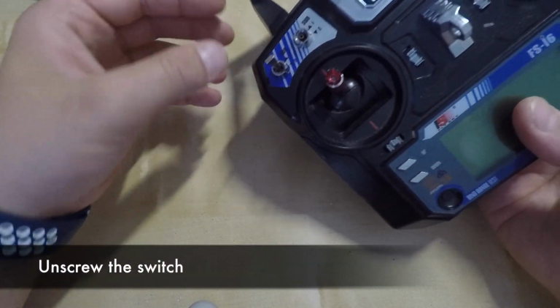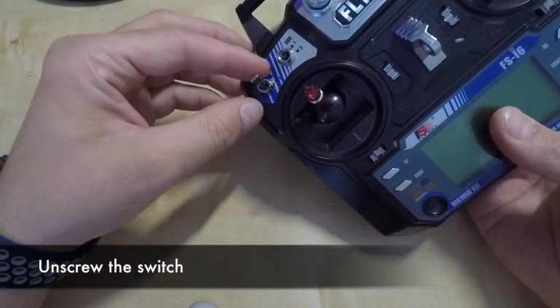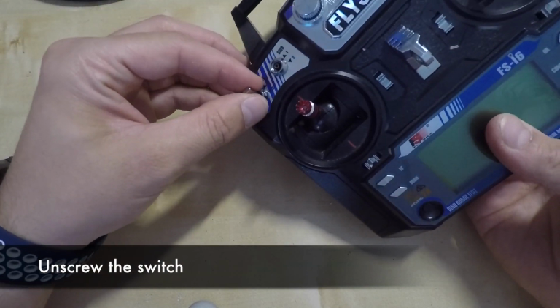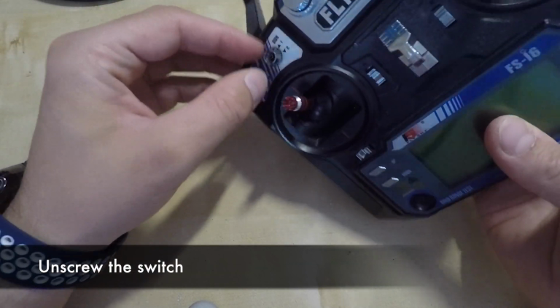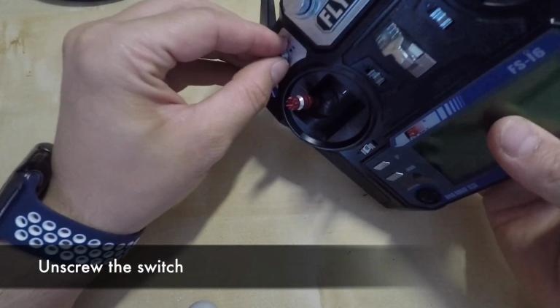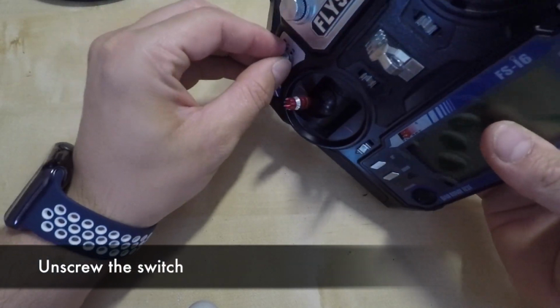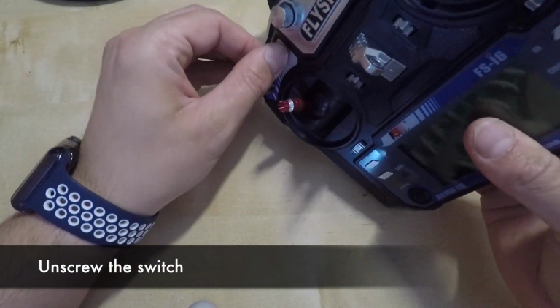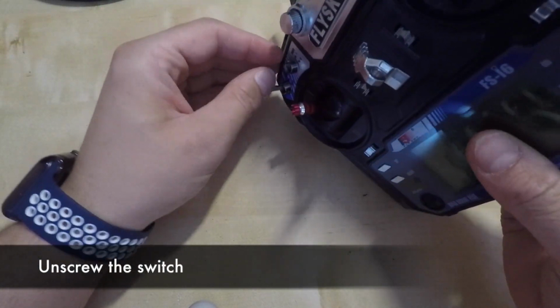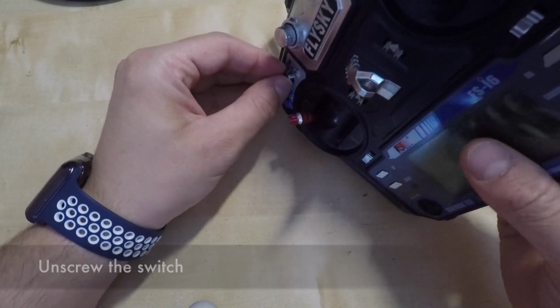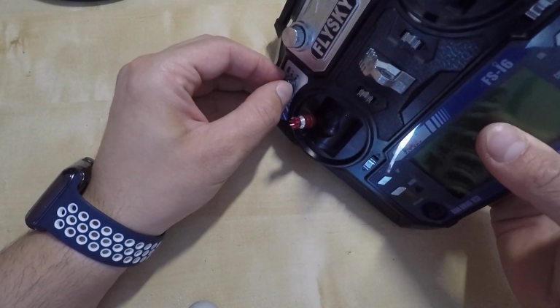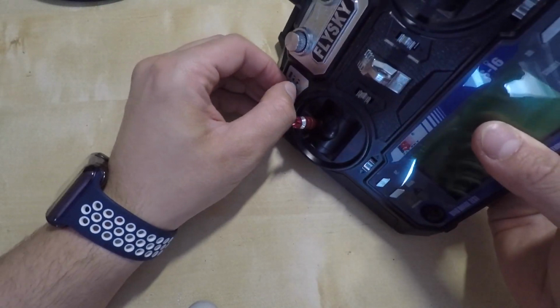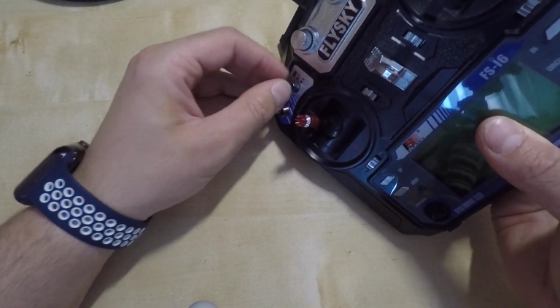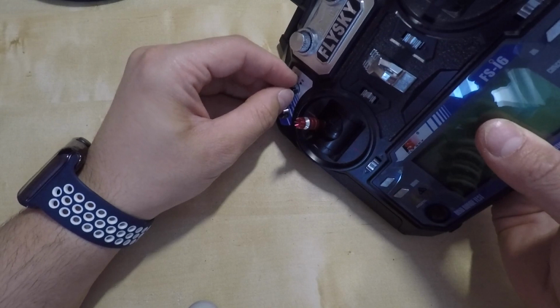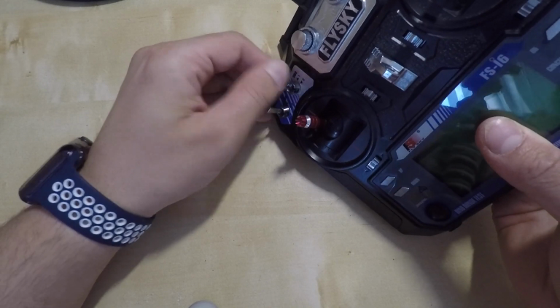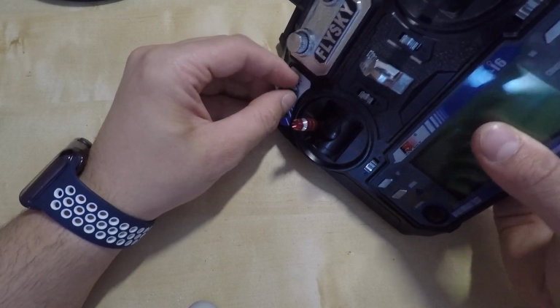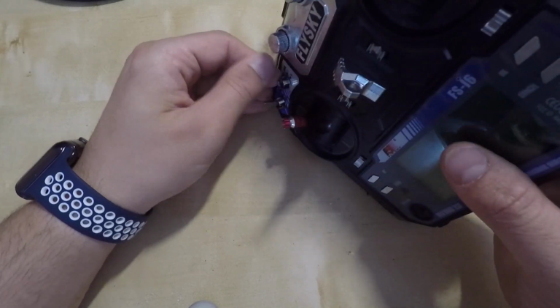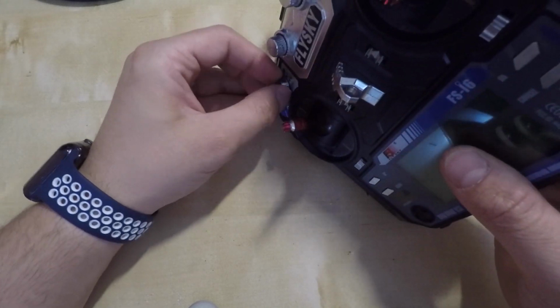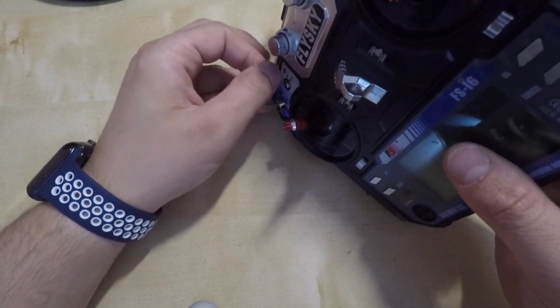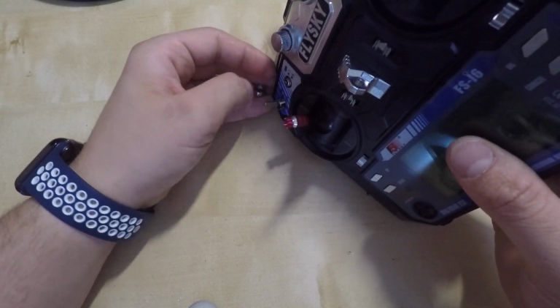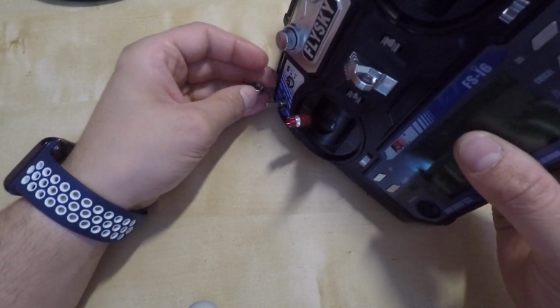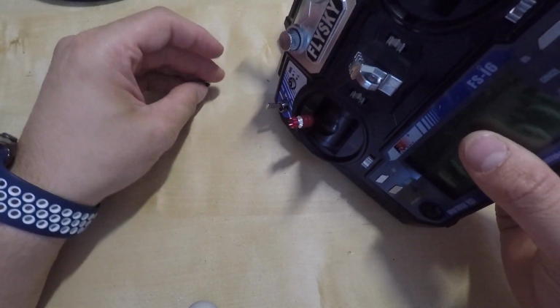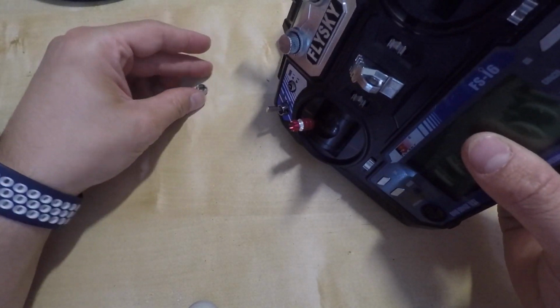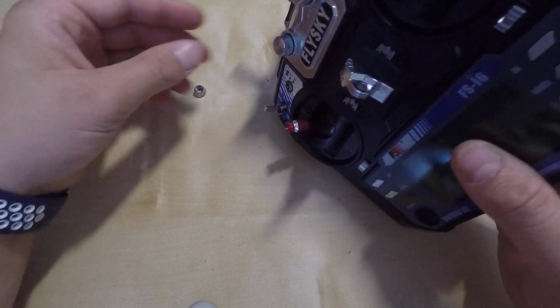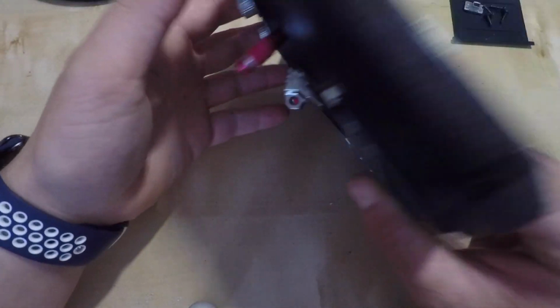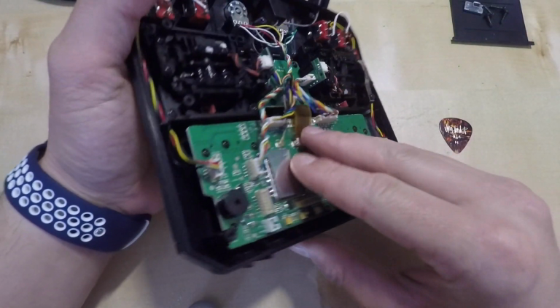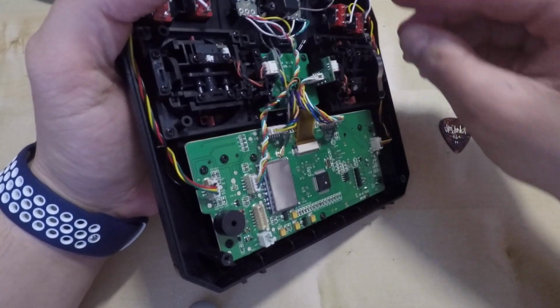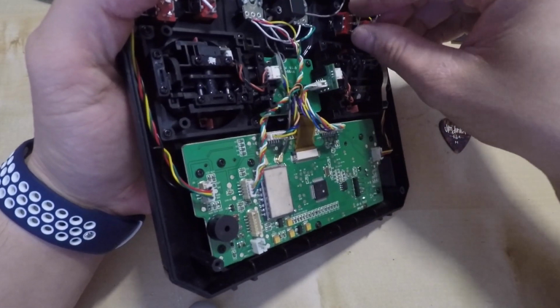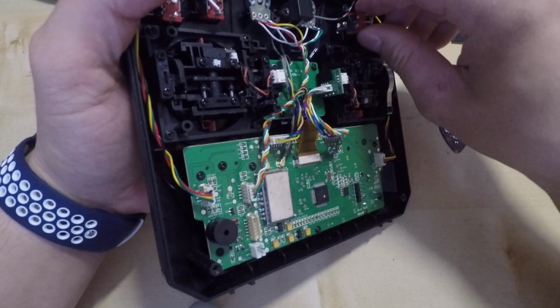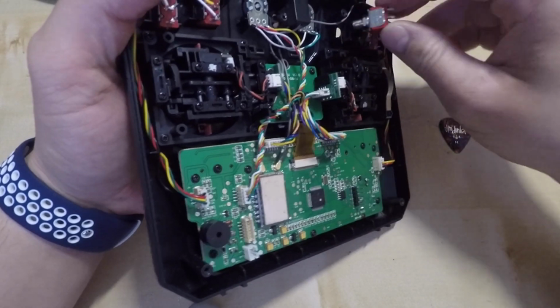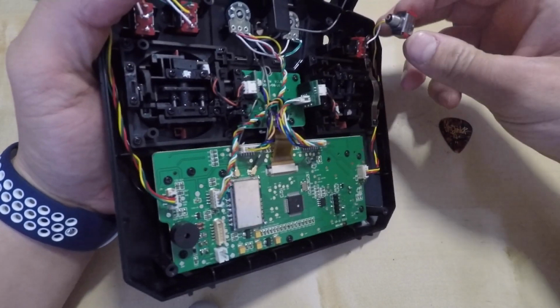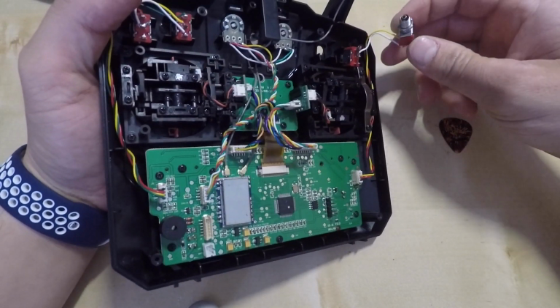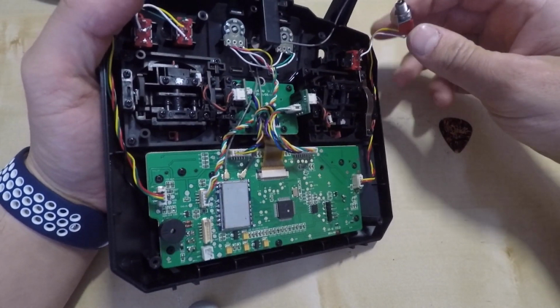On the next step we will need to unscrew the switch from the front plate. Just remove the front nut holding the switch back in its place. We can now remove the switch from its place.